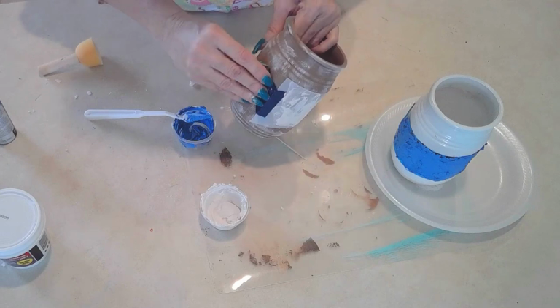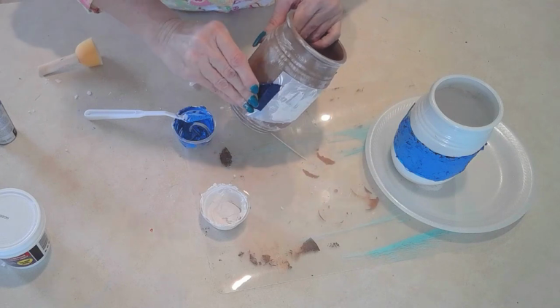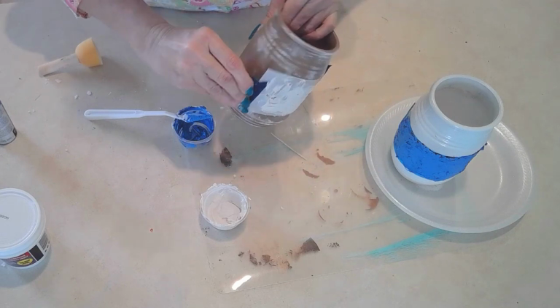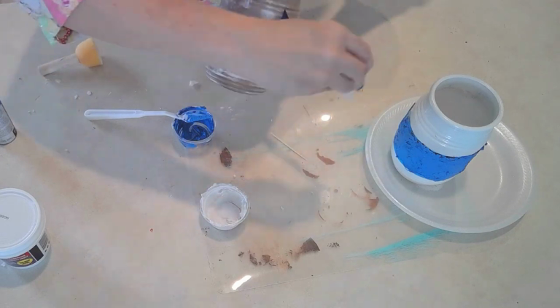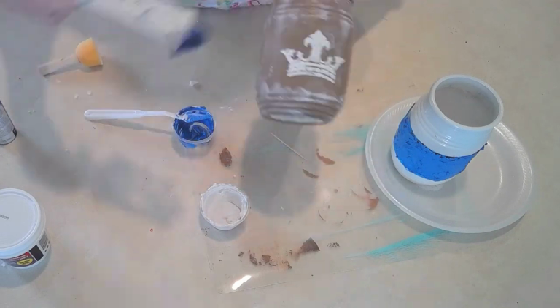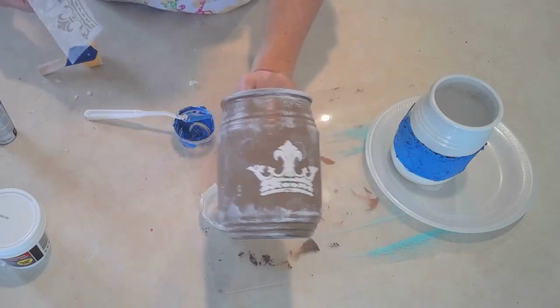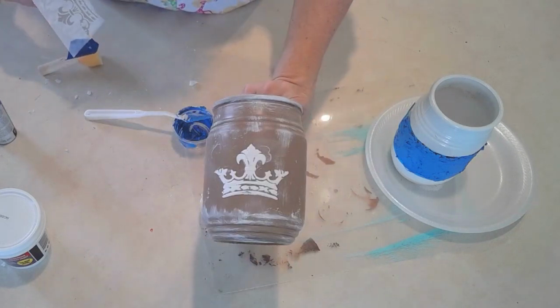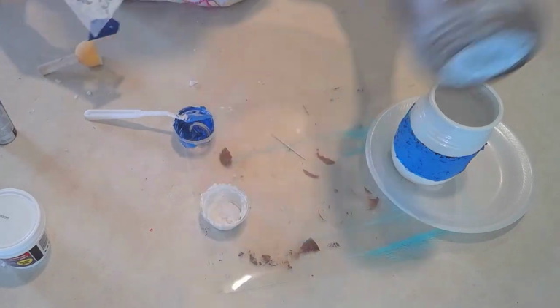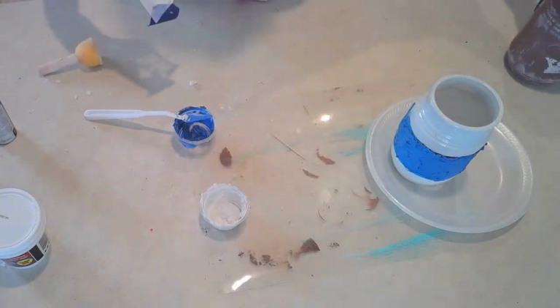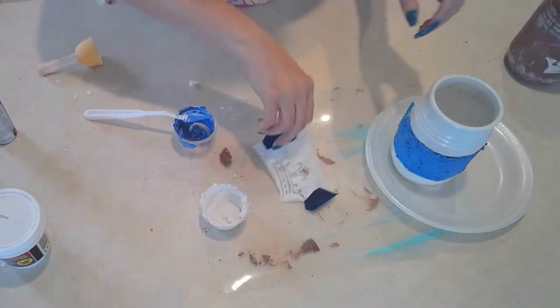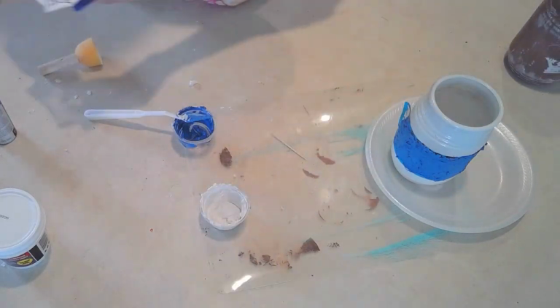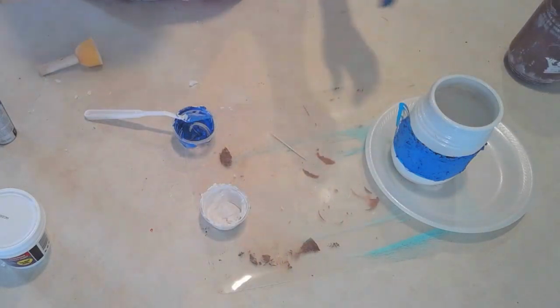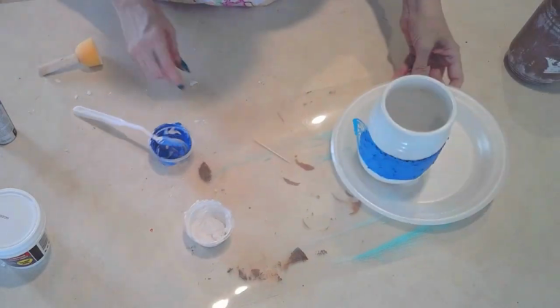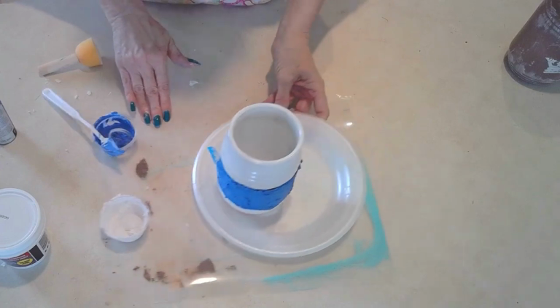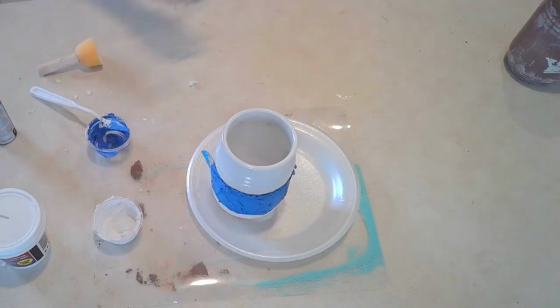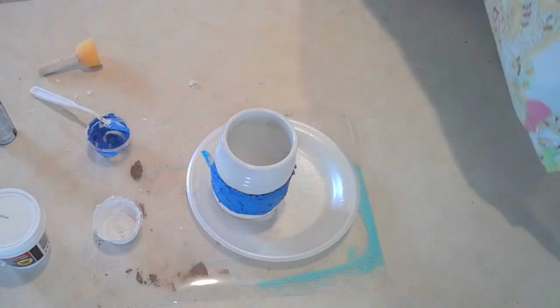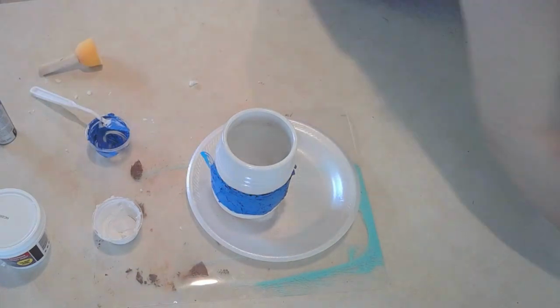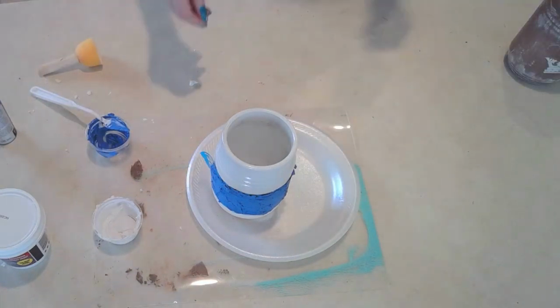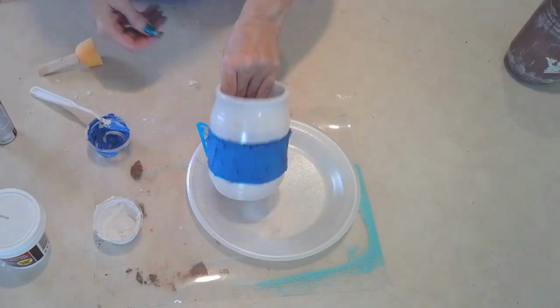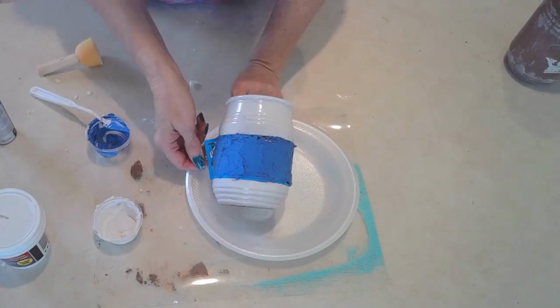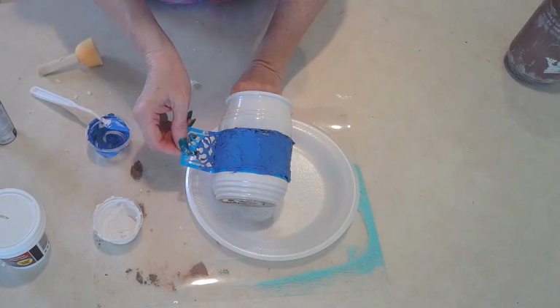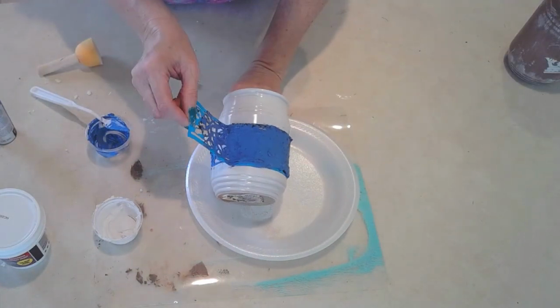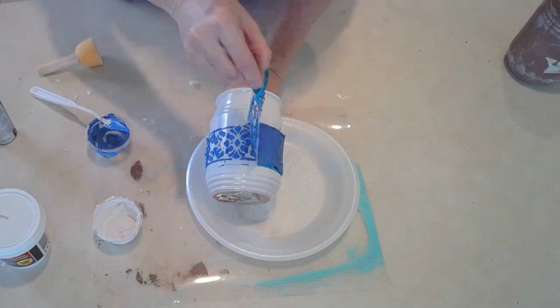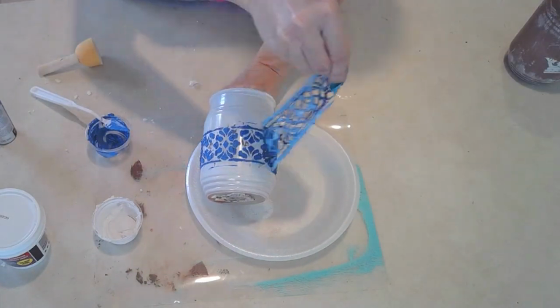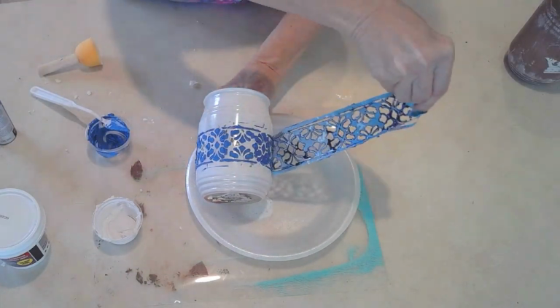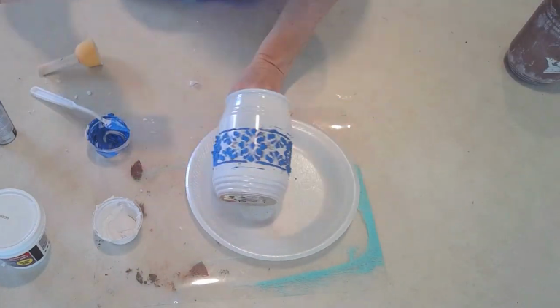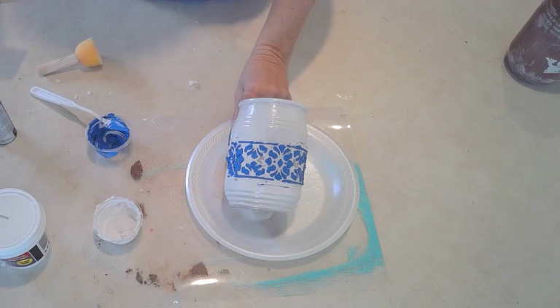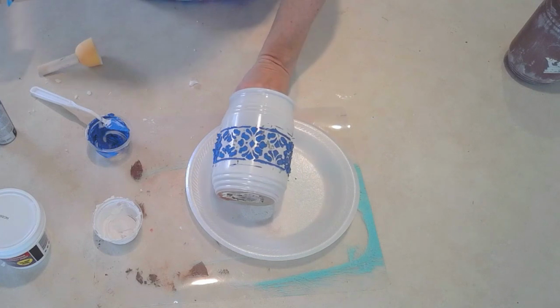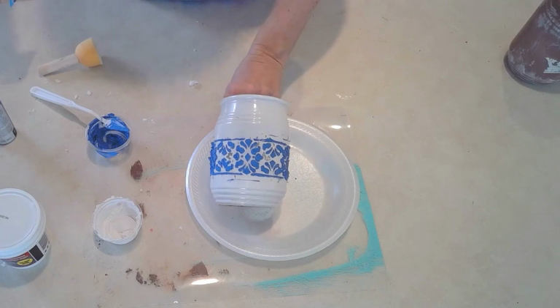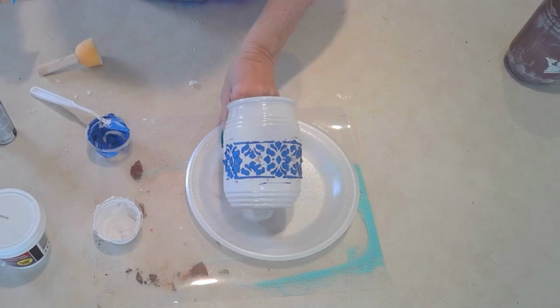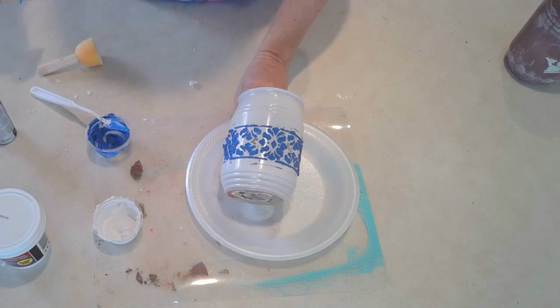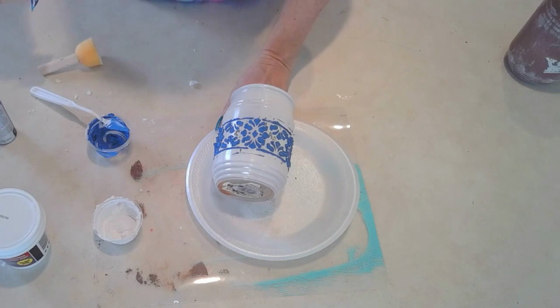And here we go. Here's the white stencil - look how beautiful that came out. And now we'll see the blue one. I think they came out fabulous.